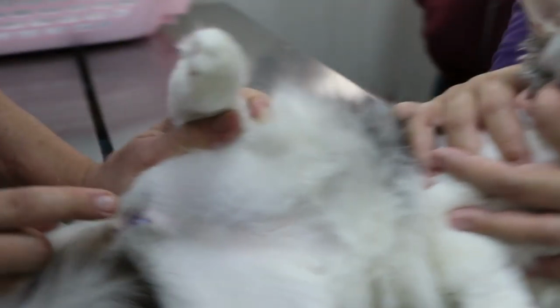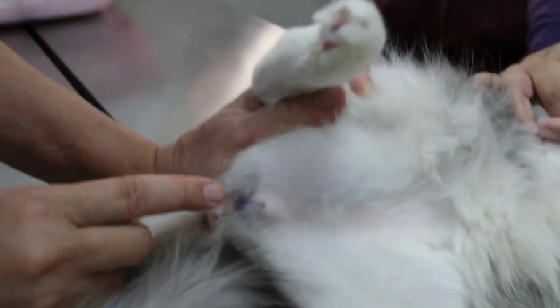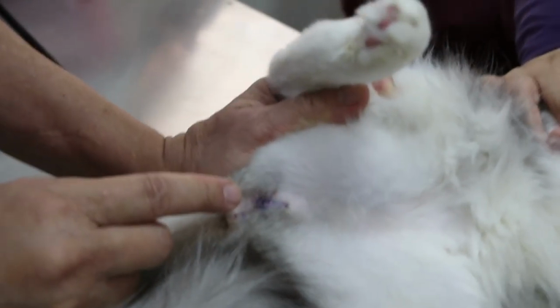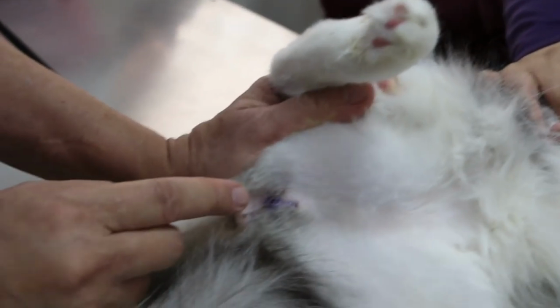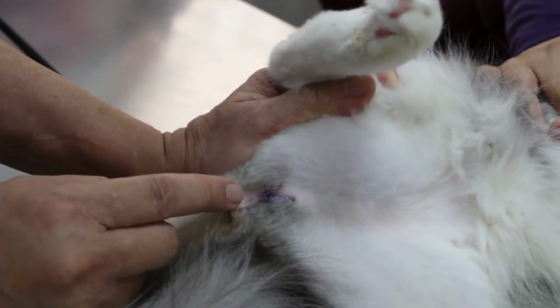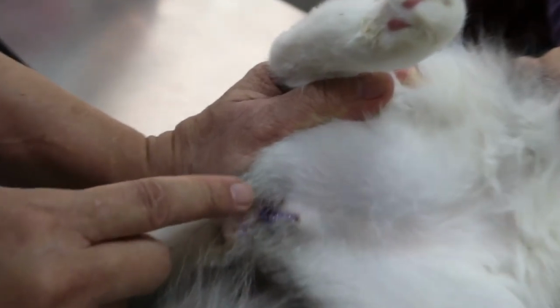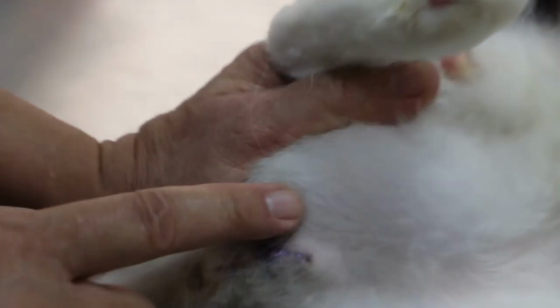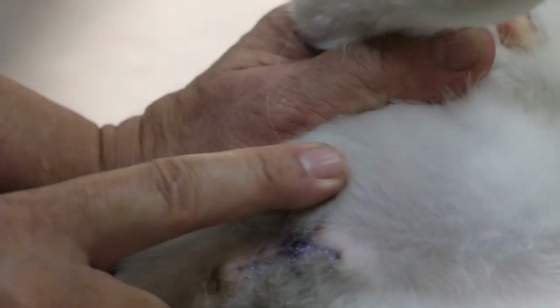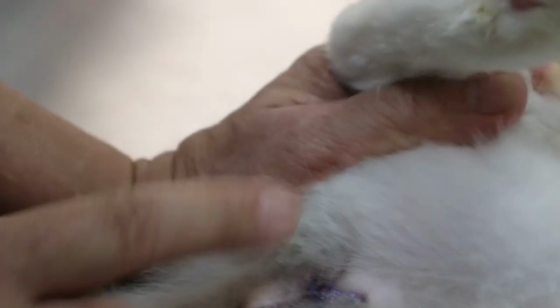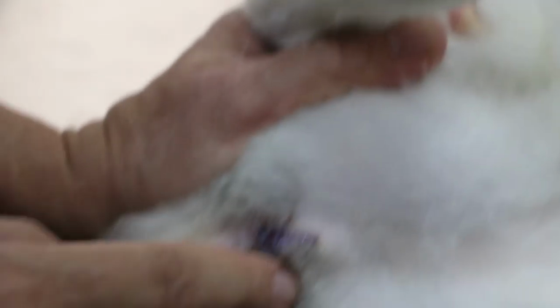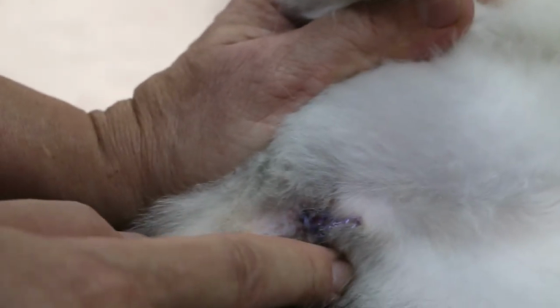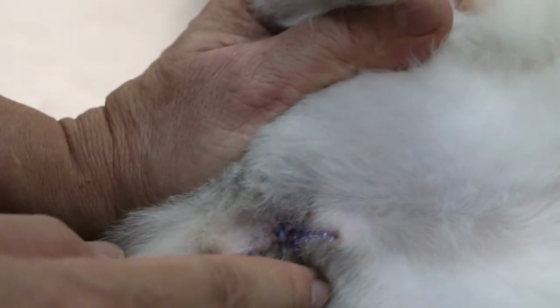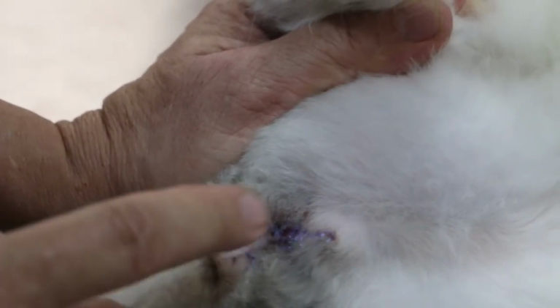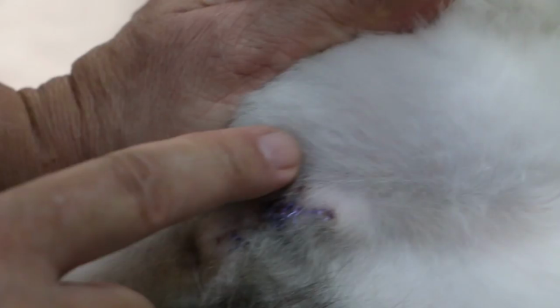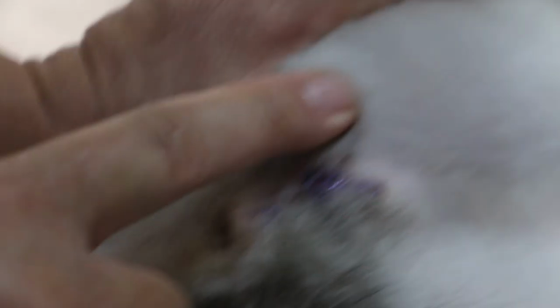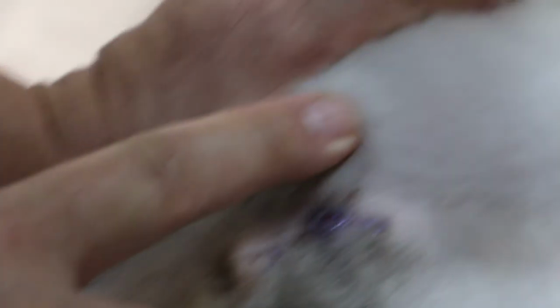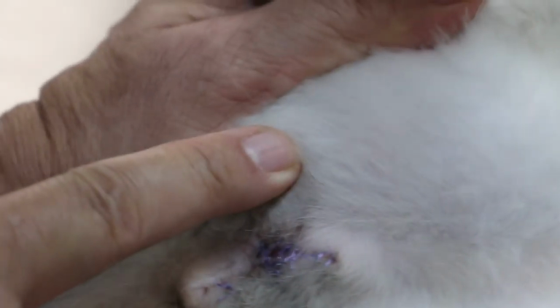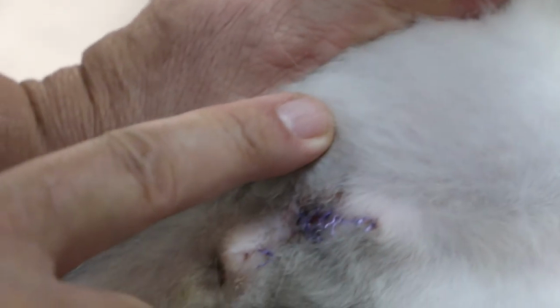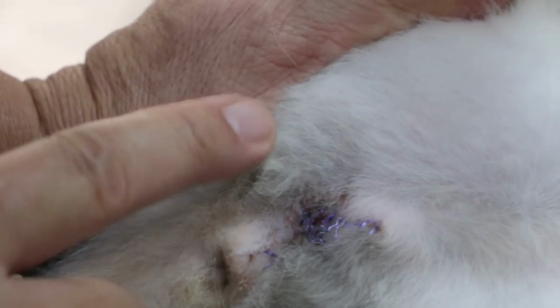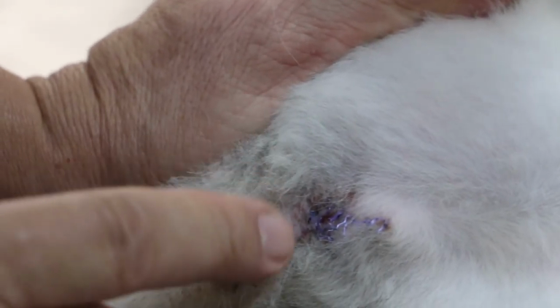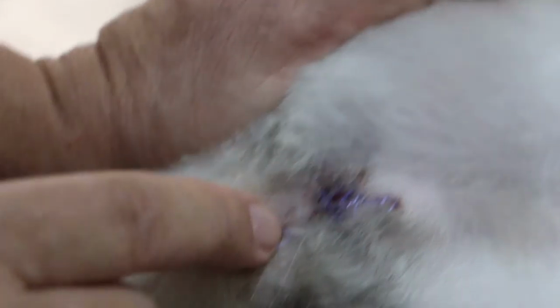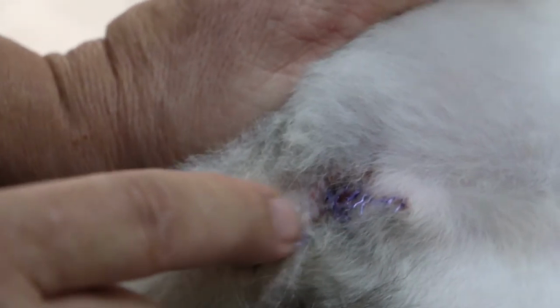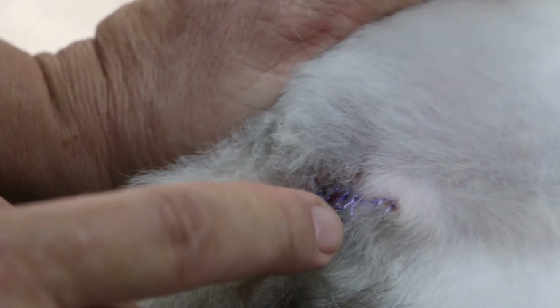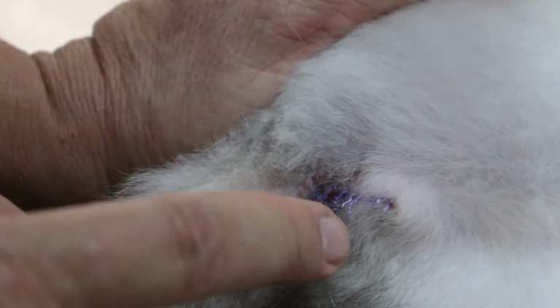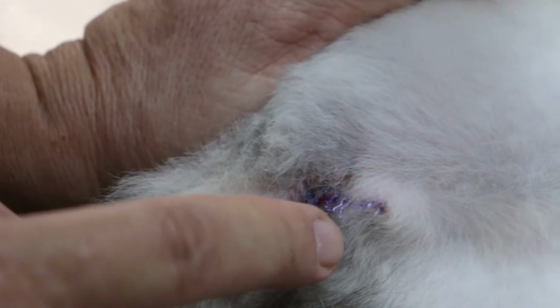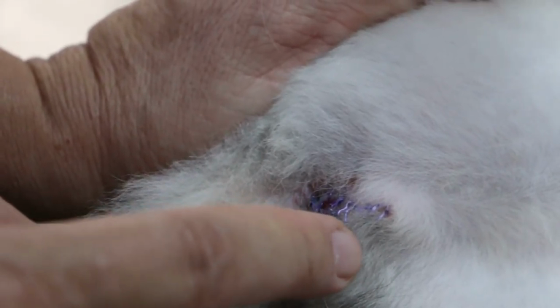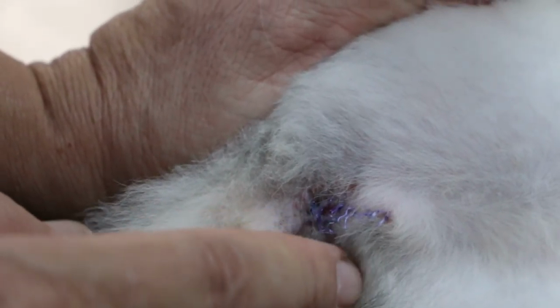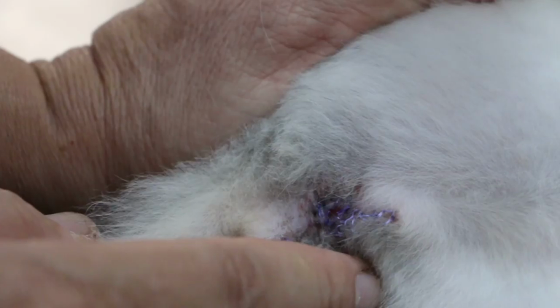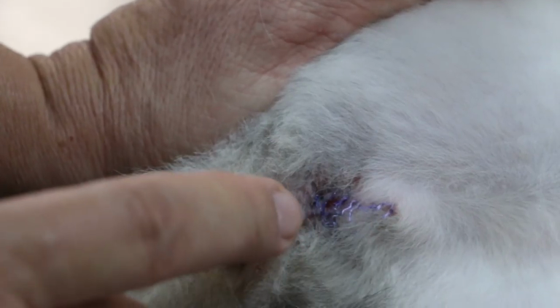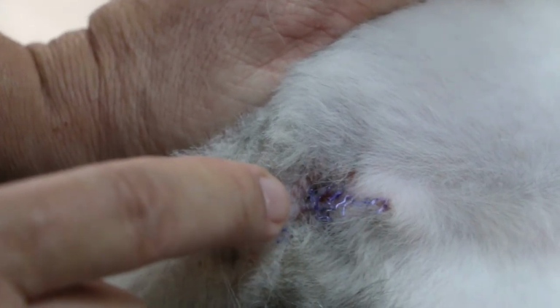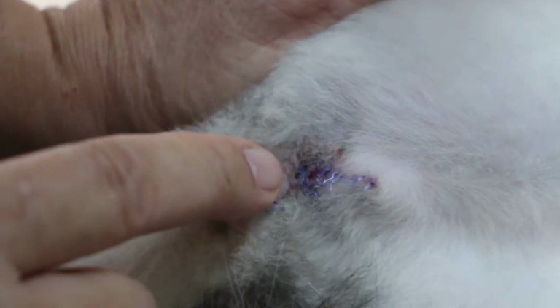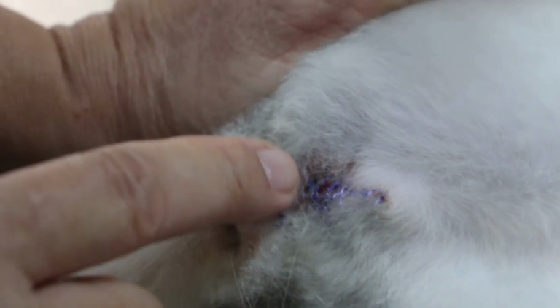The urethral stricture — where the urethra is closing up. Once the urethra closes up, of course the cat cannot pee, and then there is a big problem.